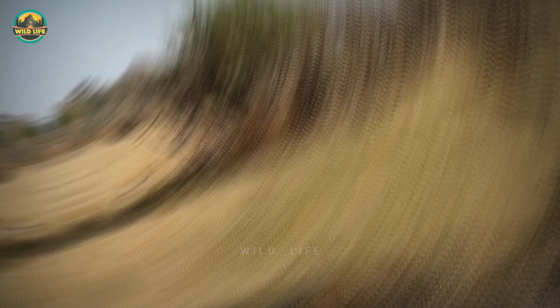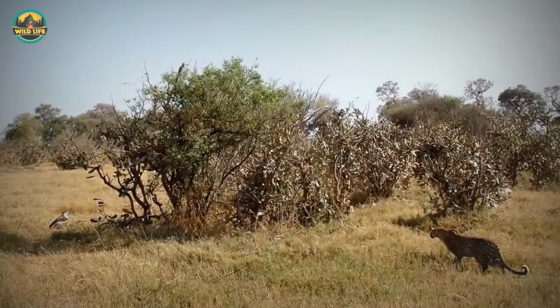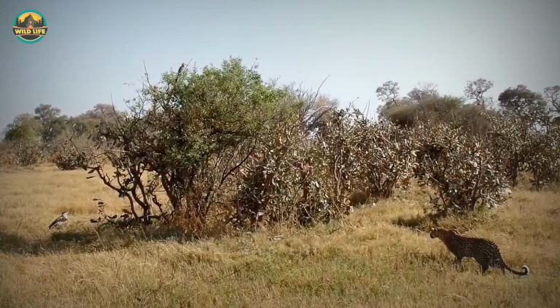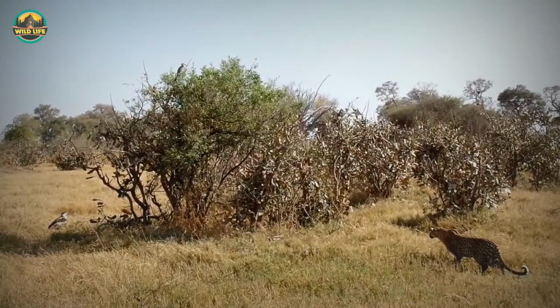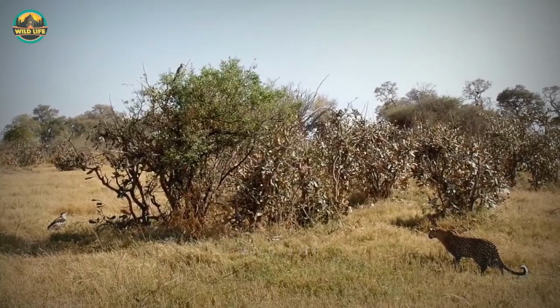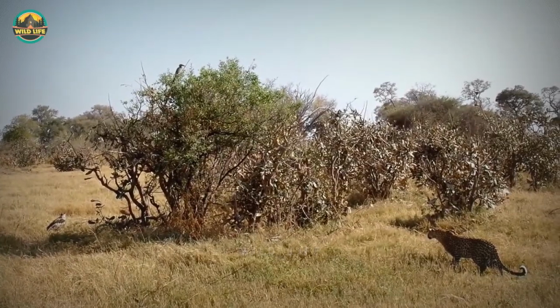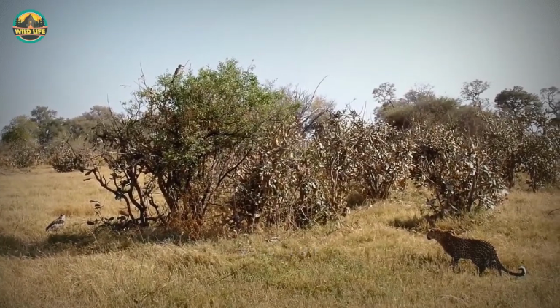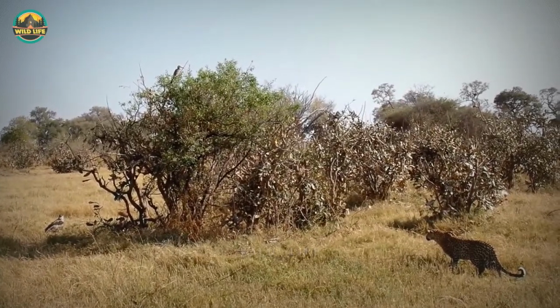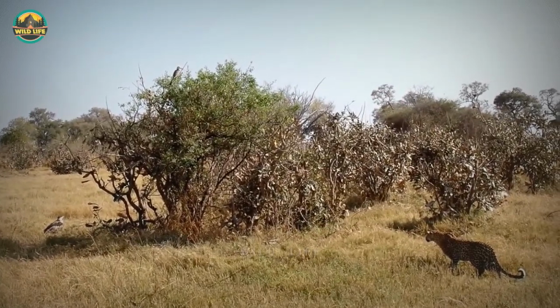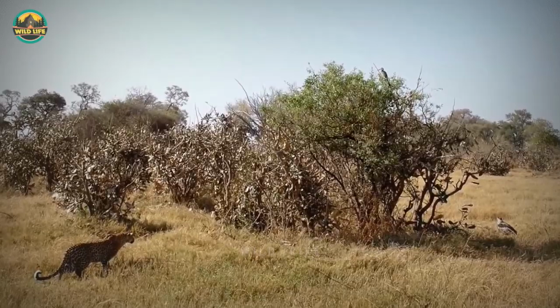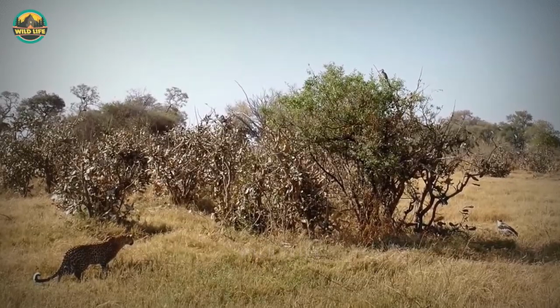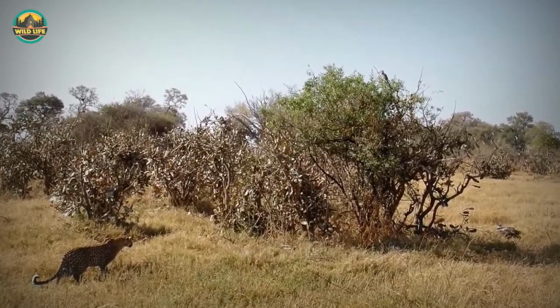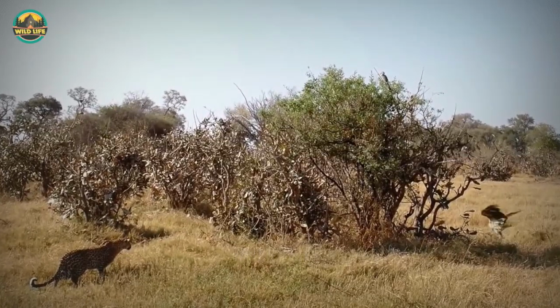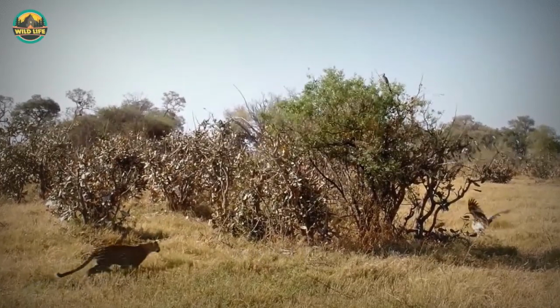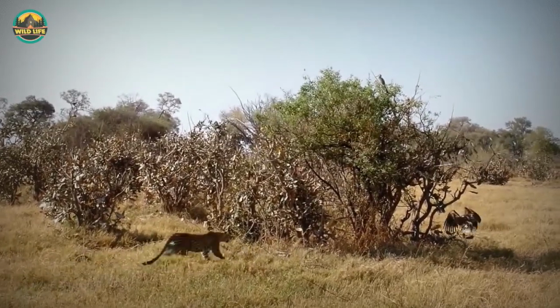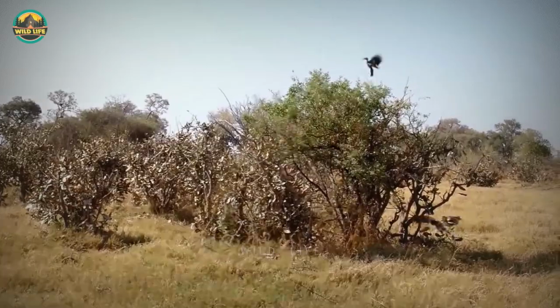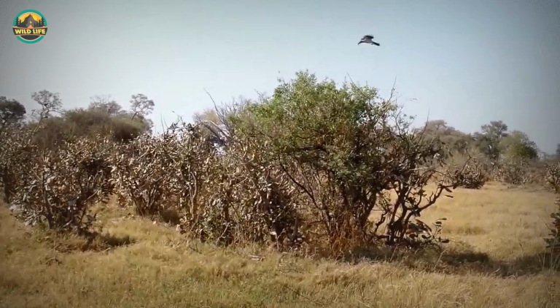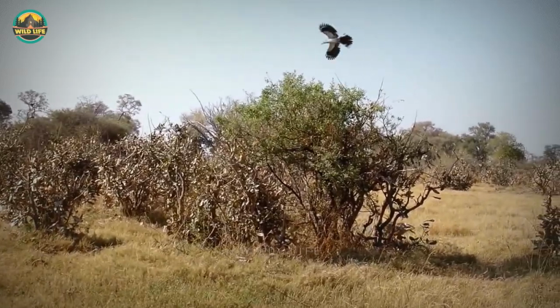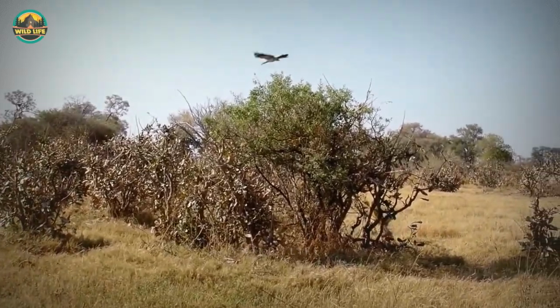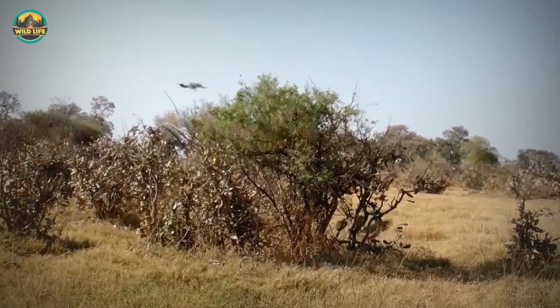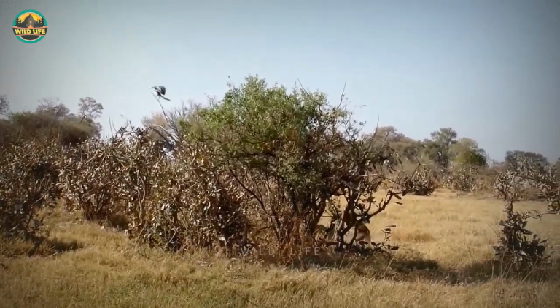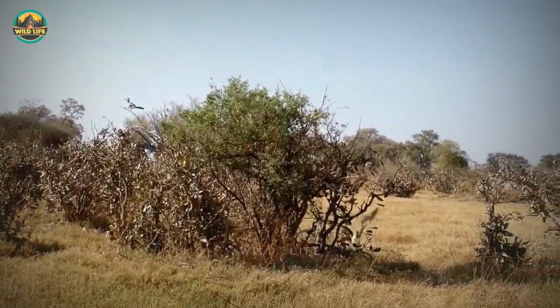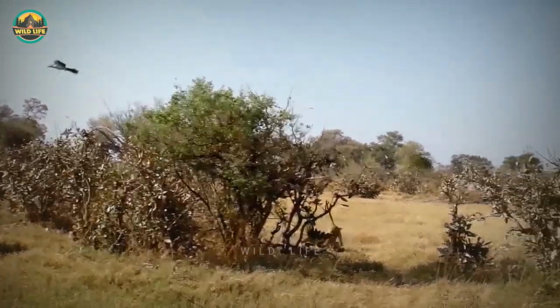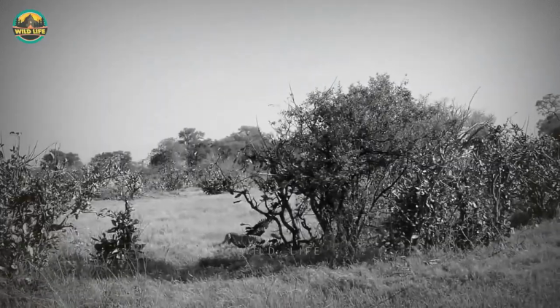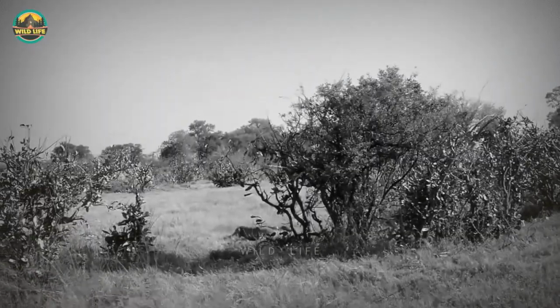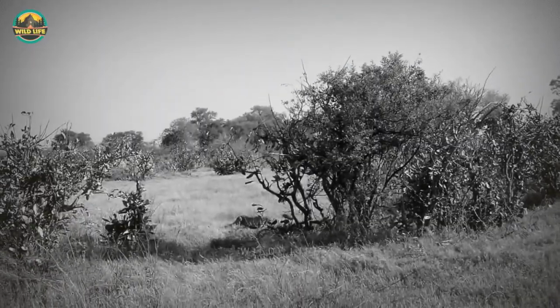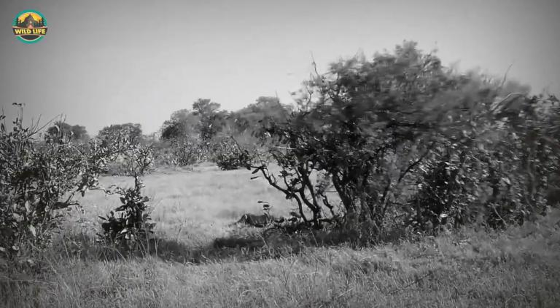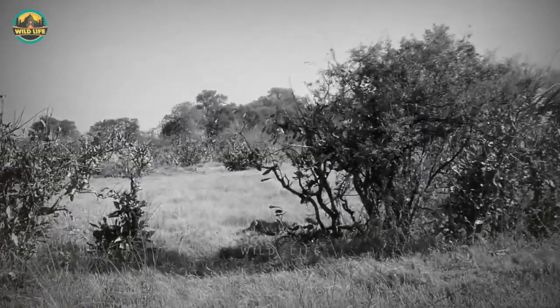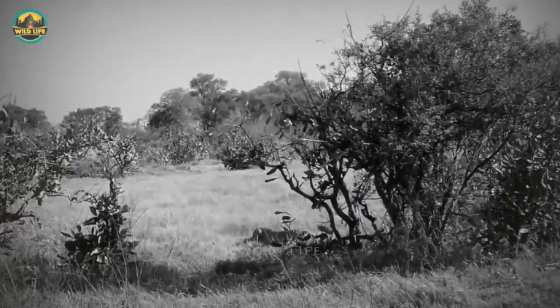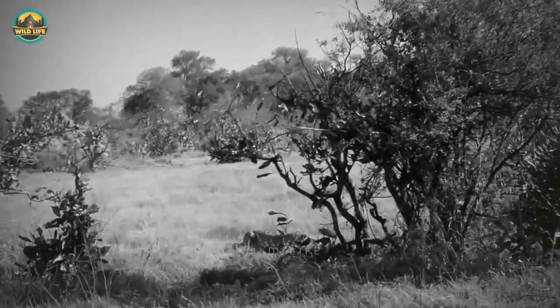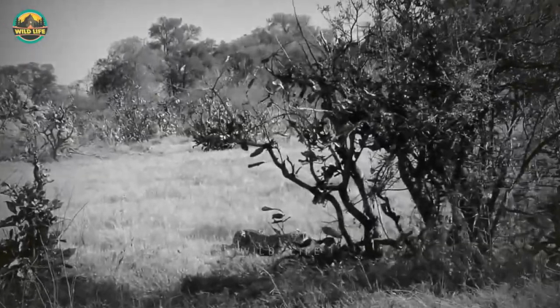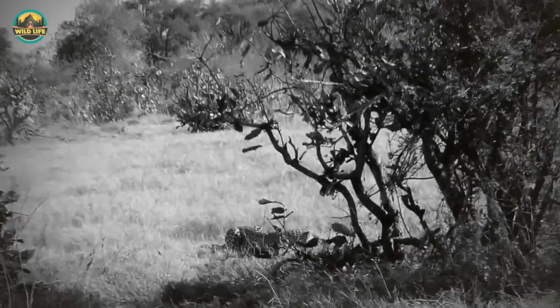Number 33: A leopard stalks a martial eagle. Even though martial eagles are deadly predators, they're no match for an adult leopard on the ground. The leopard times his run perfectly and makes the kill like a pro.